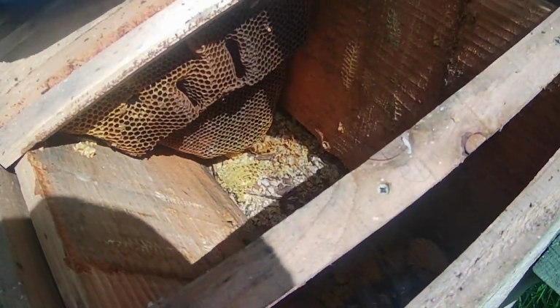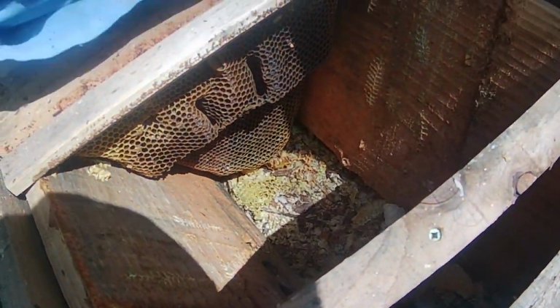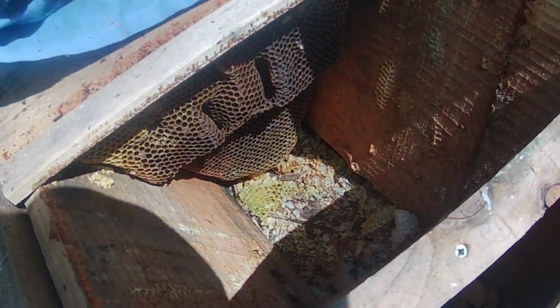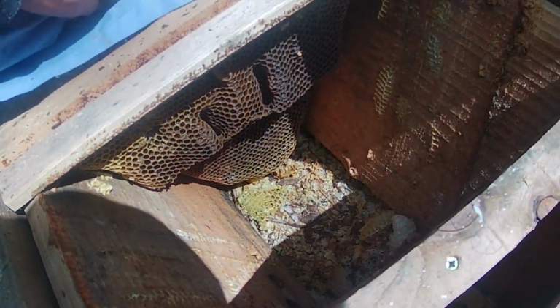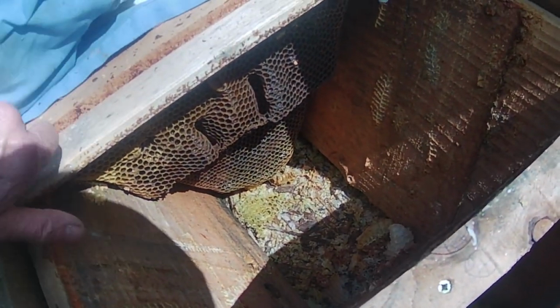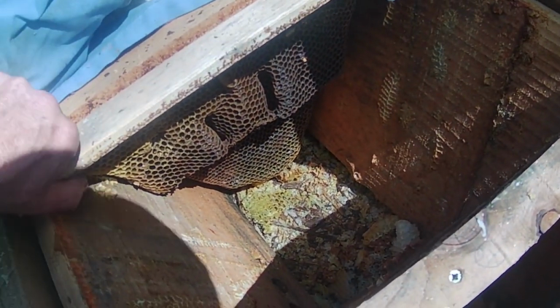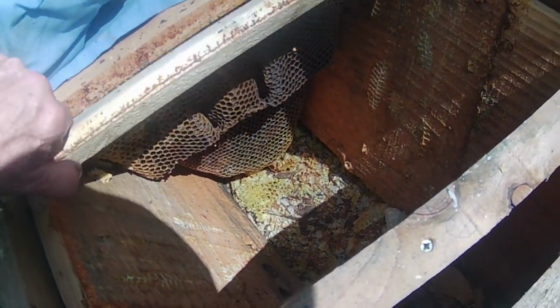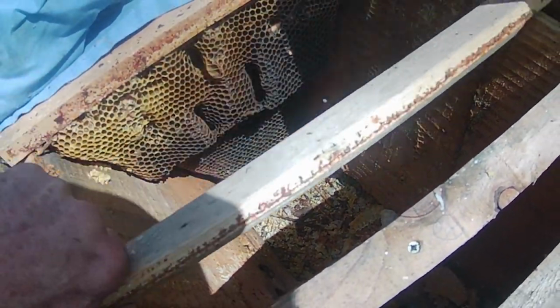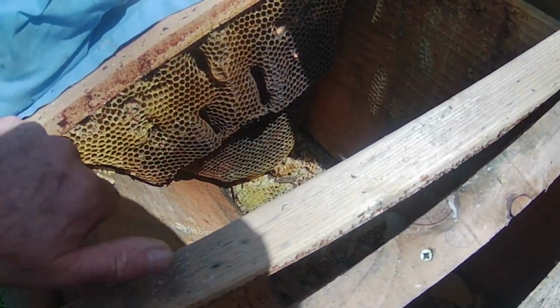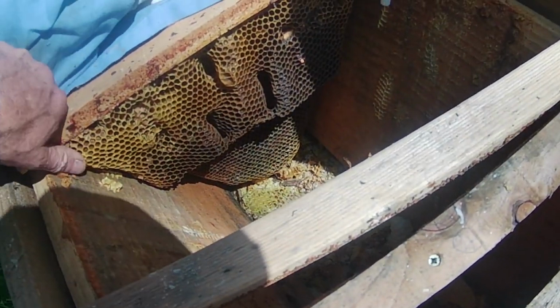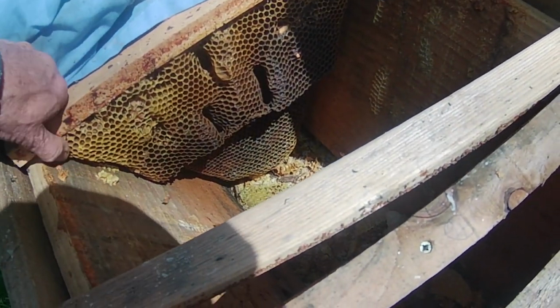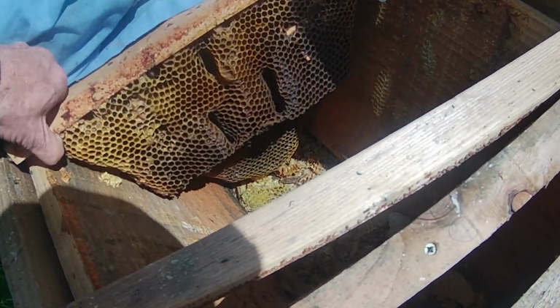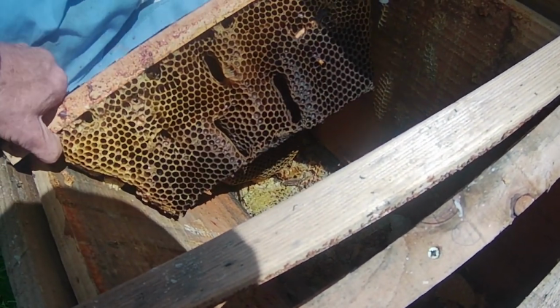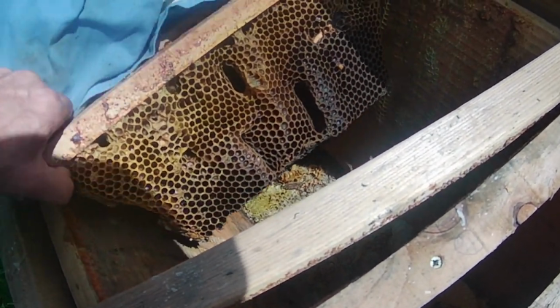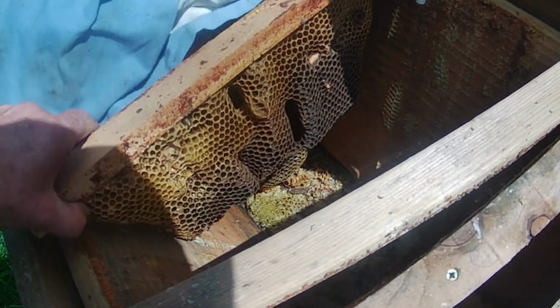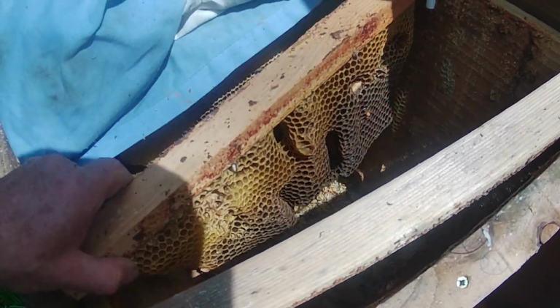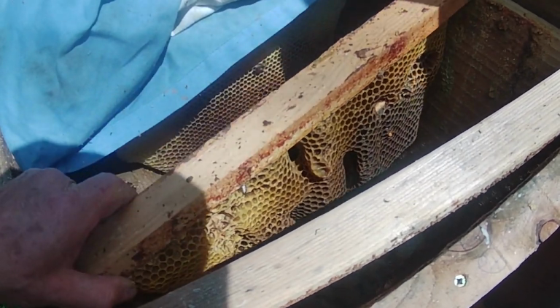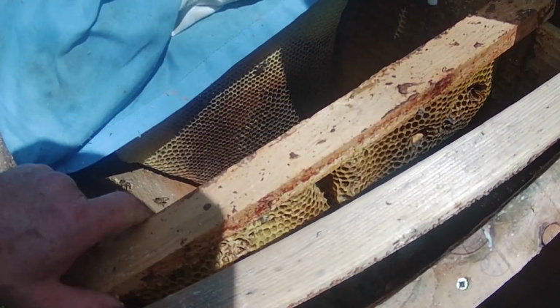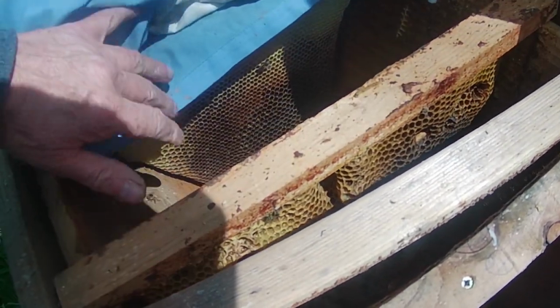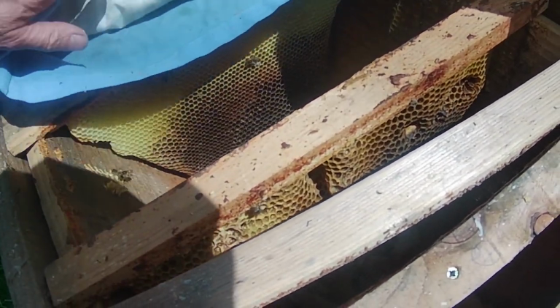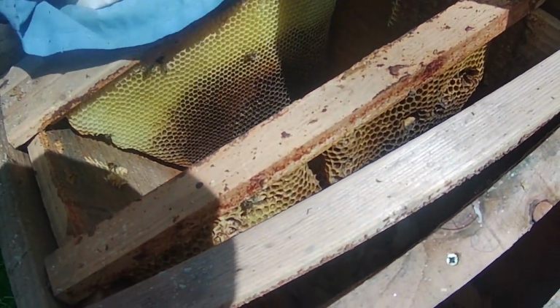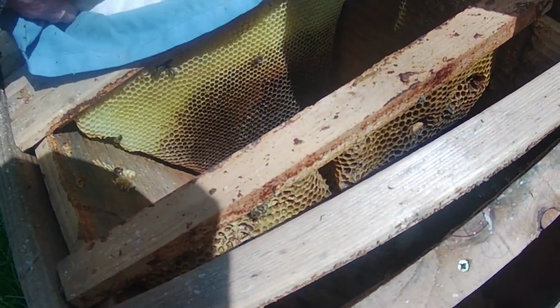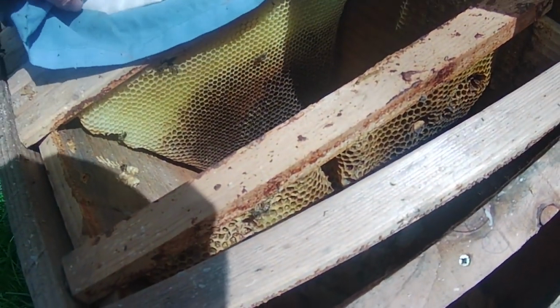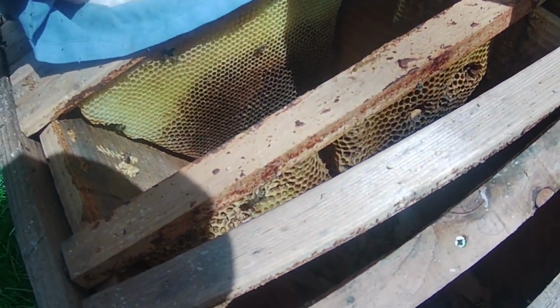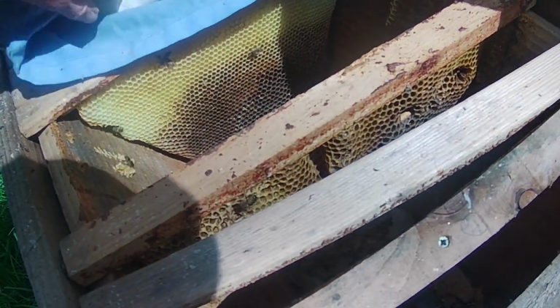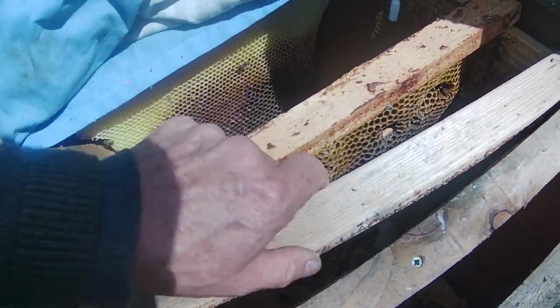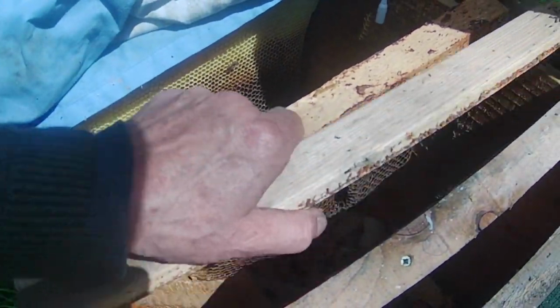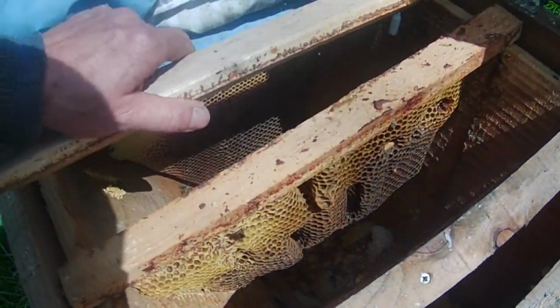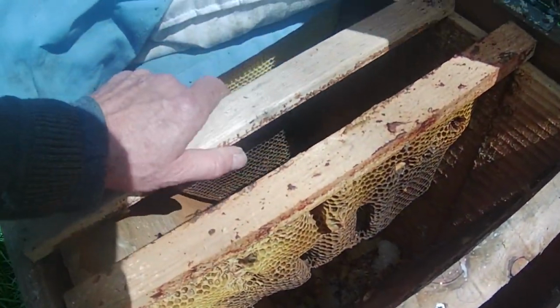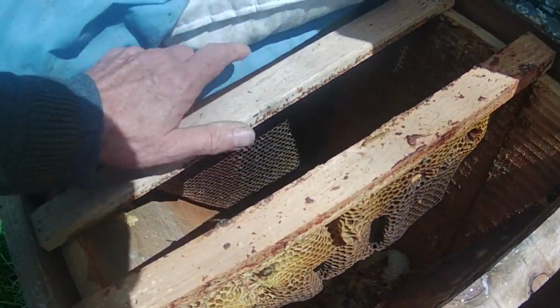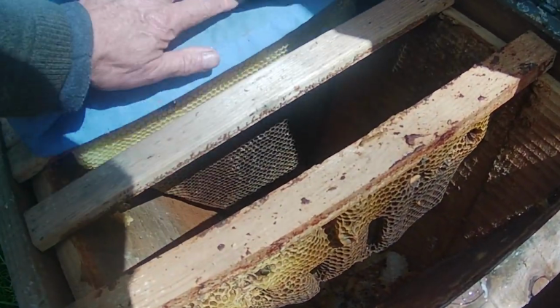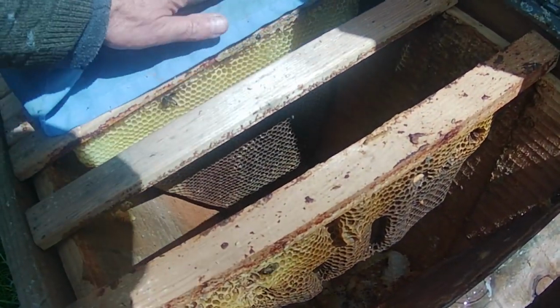It's a fairly old comb in here. Okay, well that one's a bit odd, but yeah, let's give them that one.